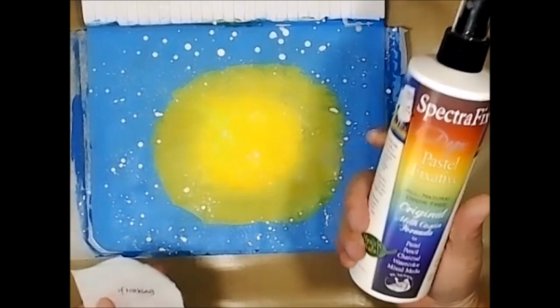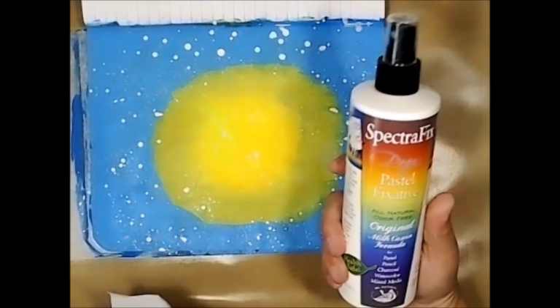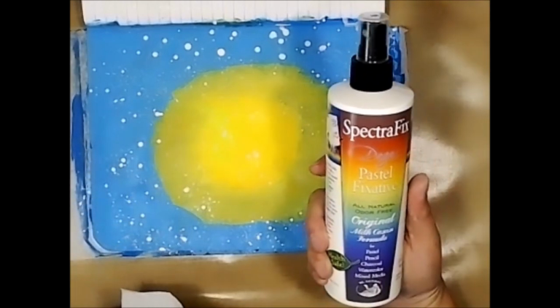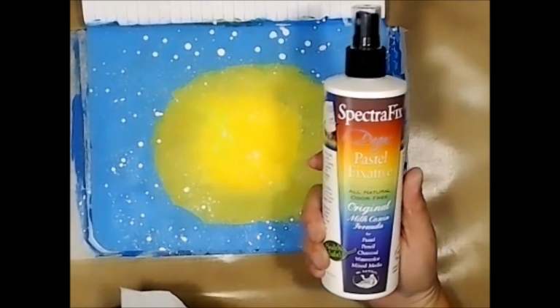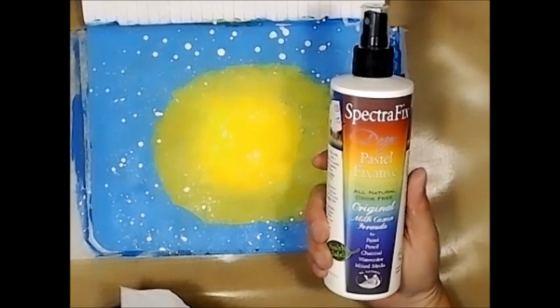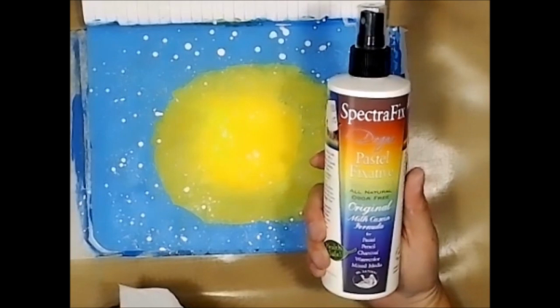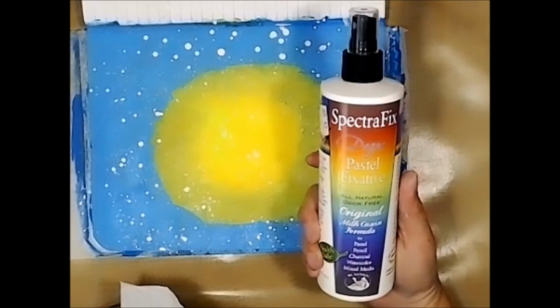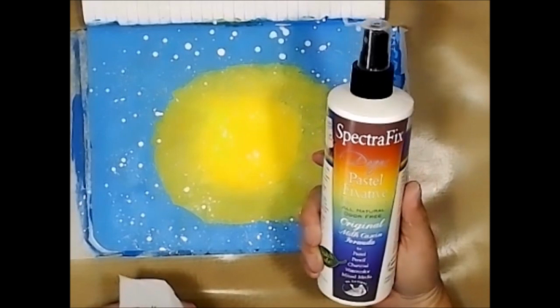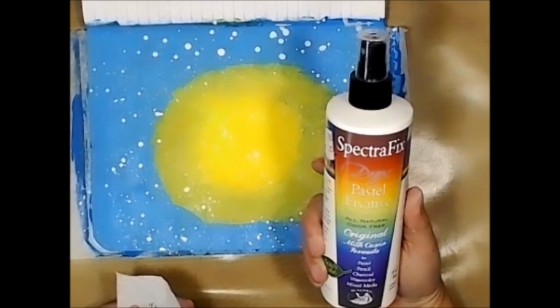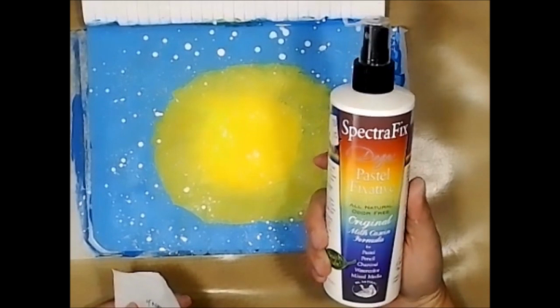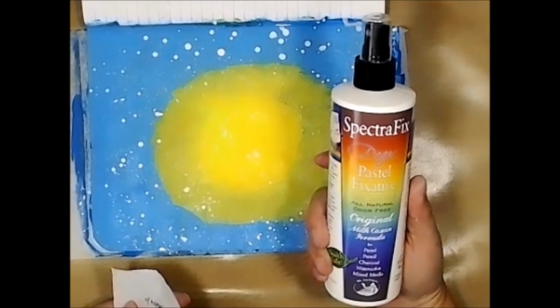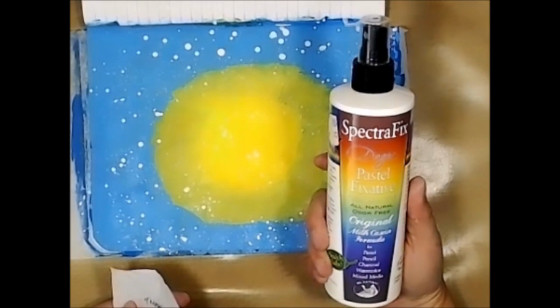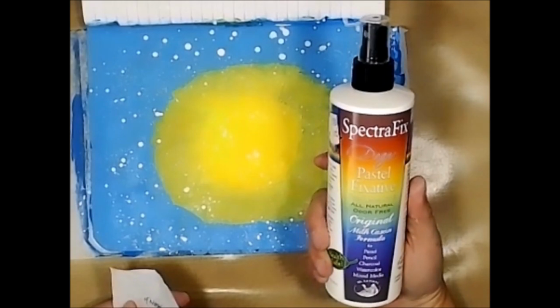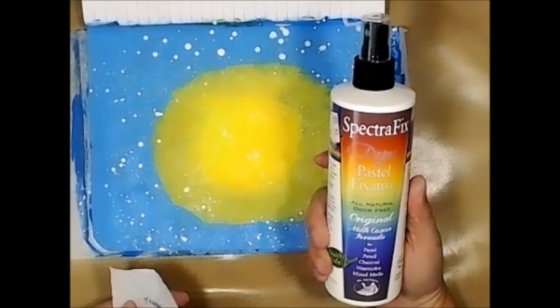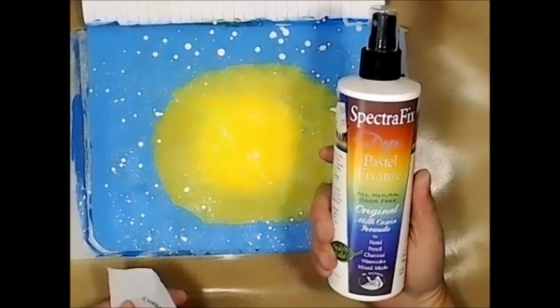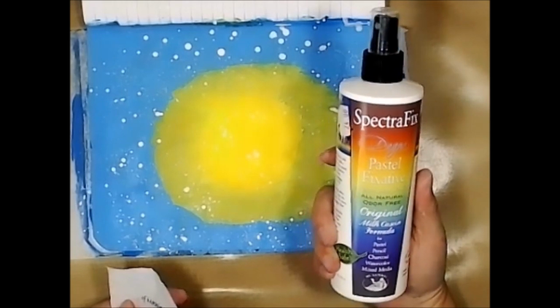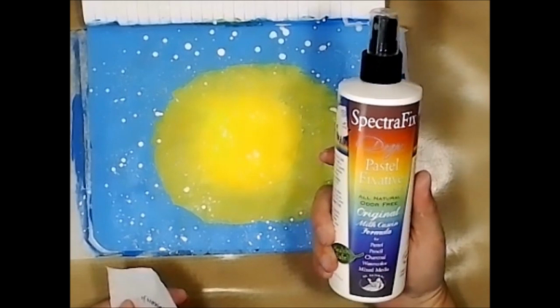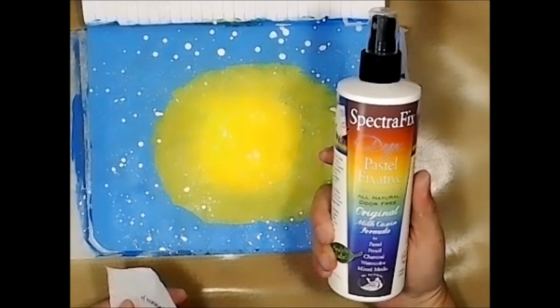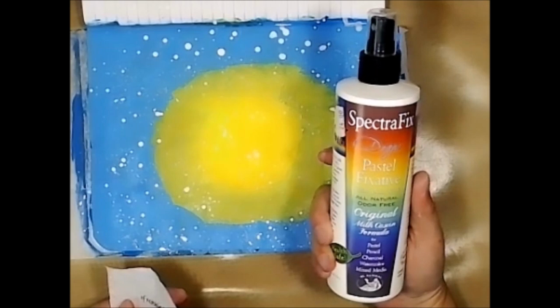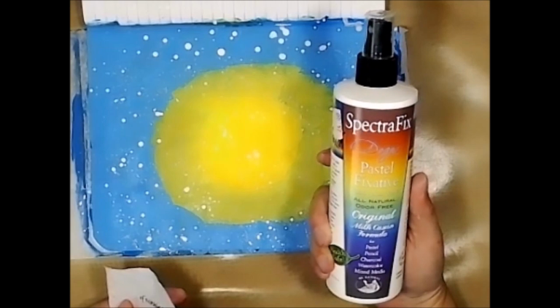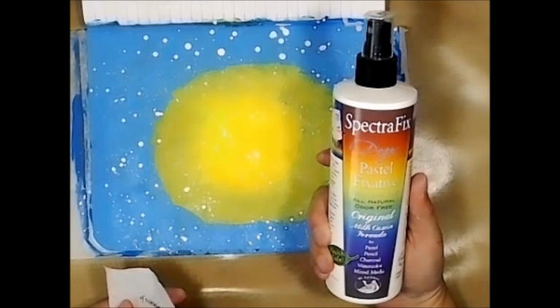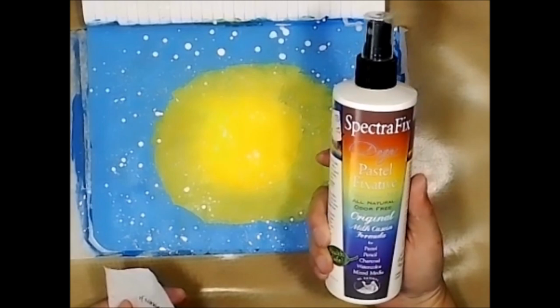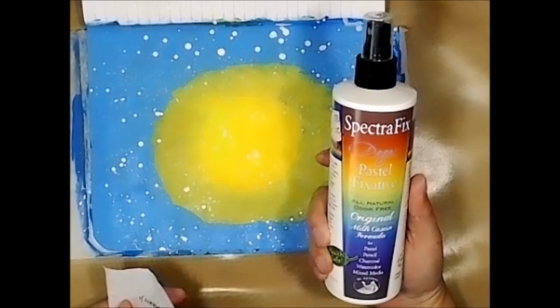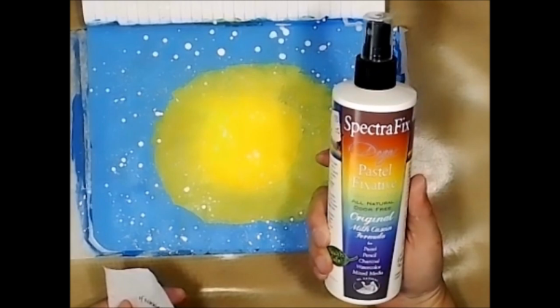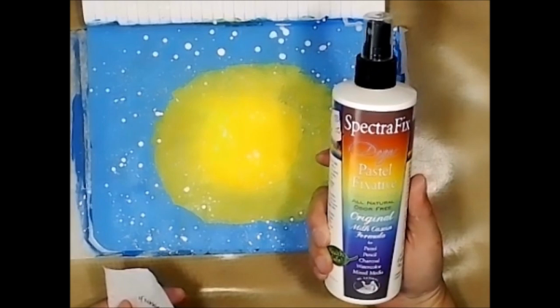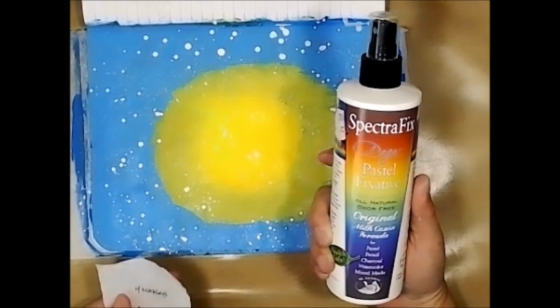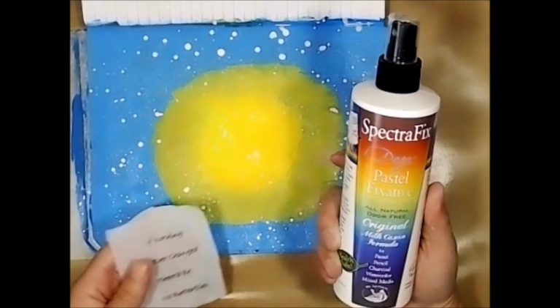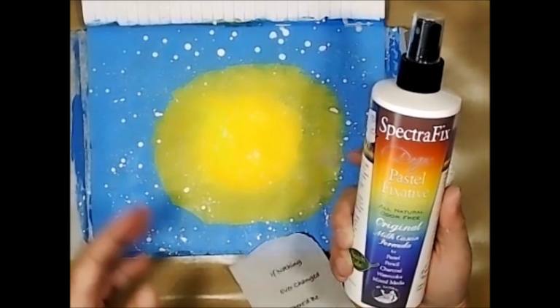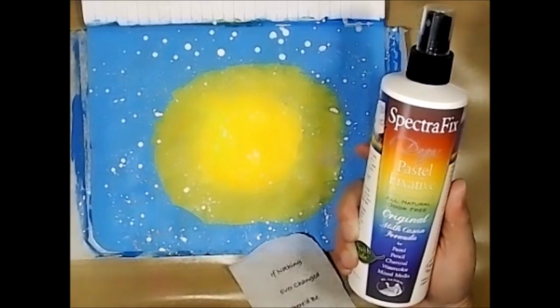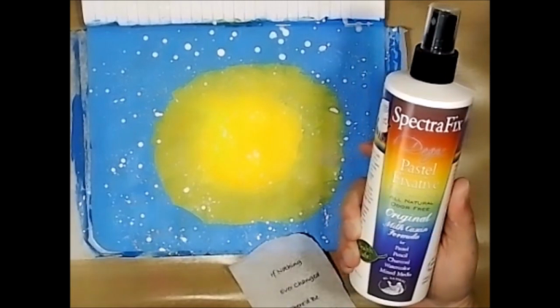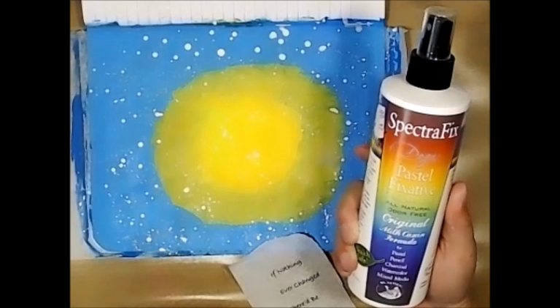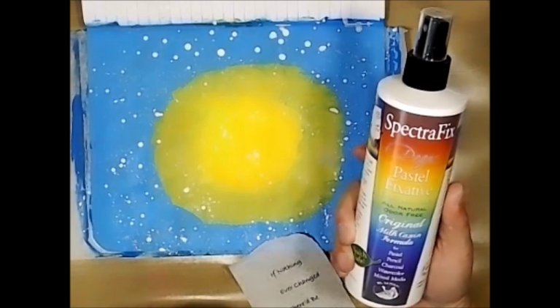I'm trying this Spectrafix — this is the first time I've ever used it. It's supposed to work for pastel, pencil, charcoal, watercolor, and mixed media. It supposedly helps hold and maintain climatic color control, so we'll see how that works.